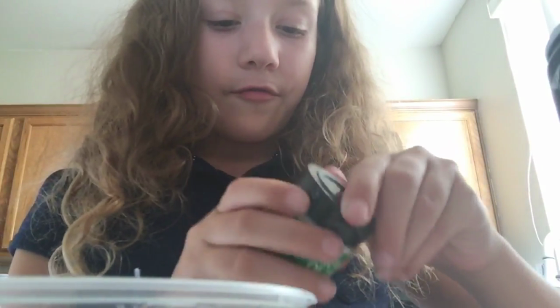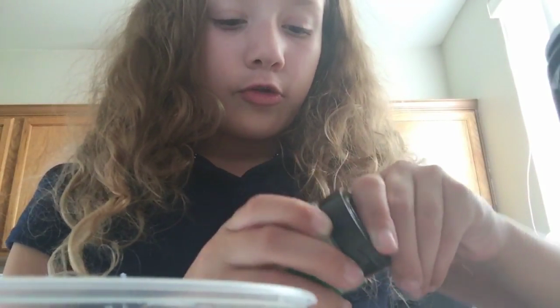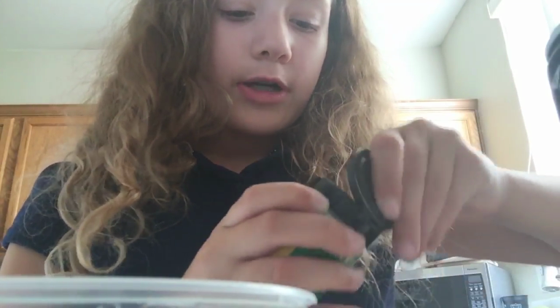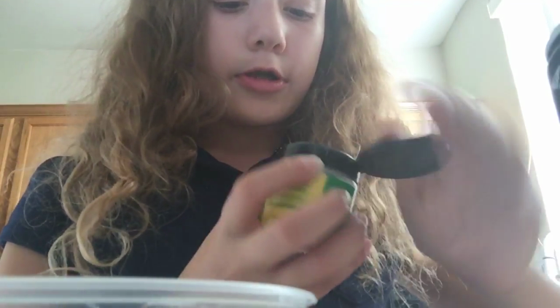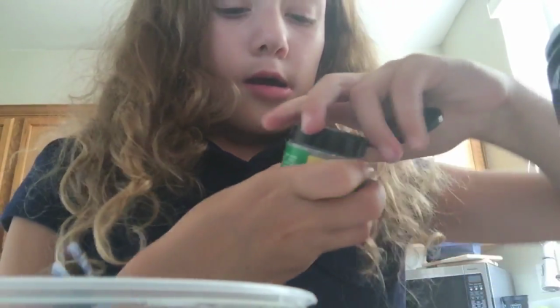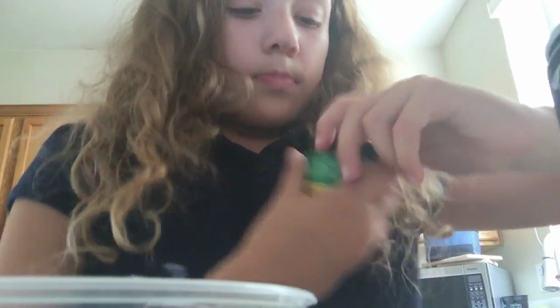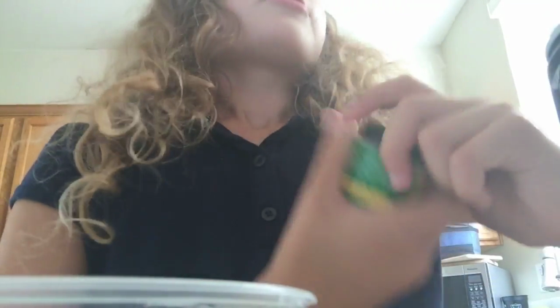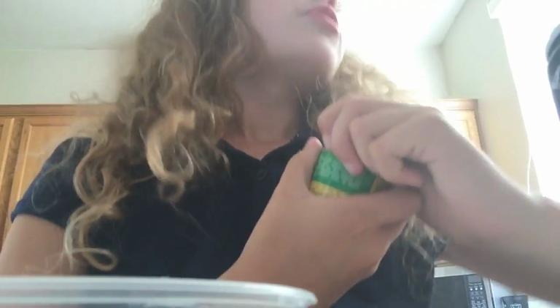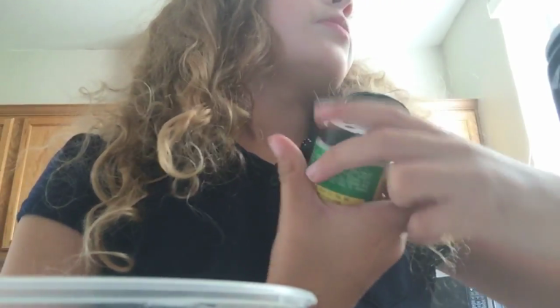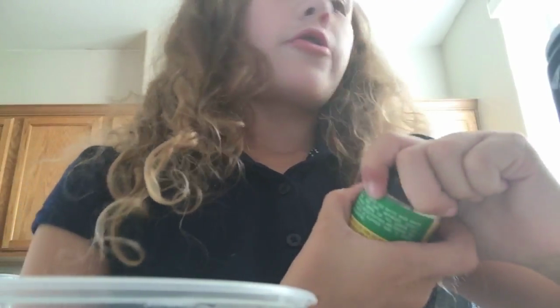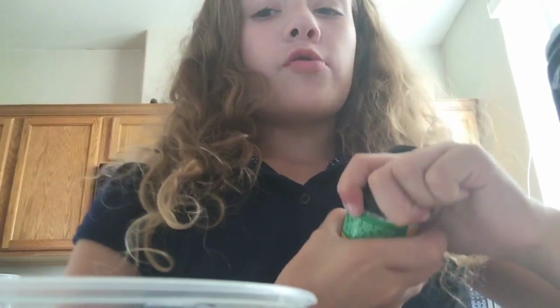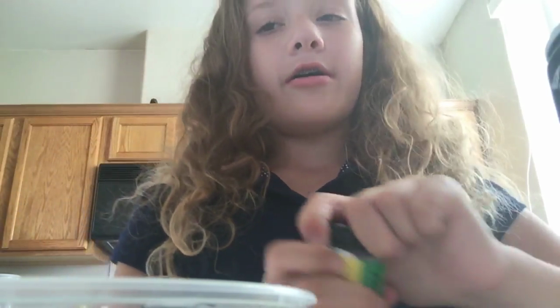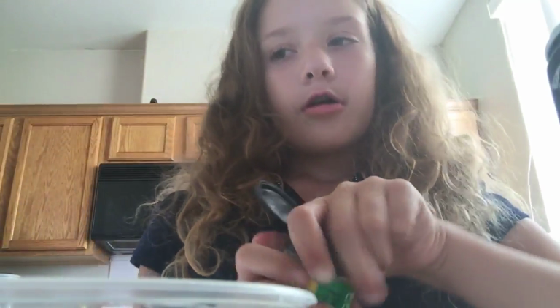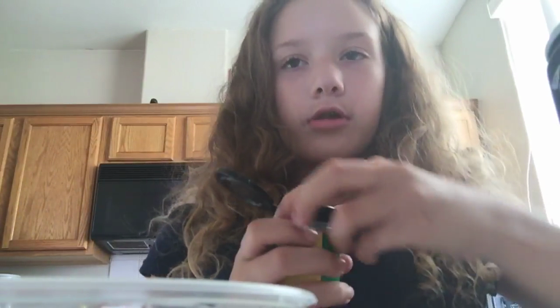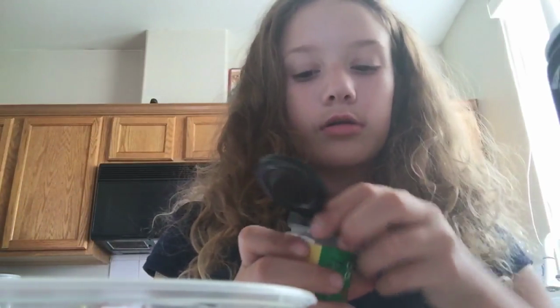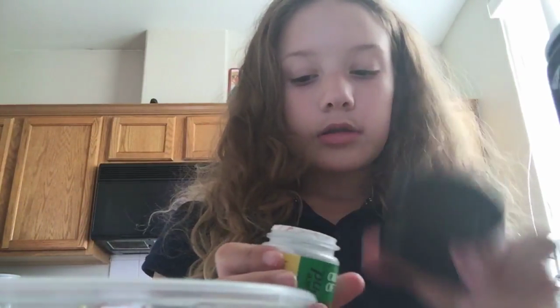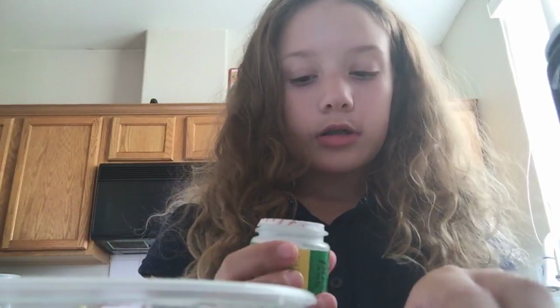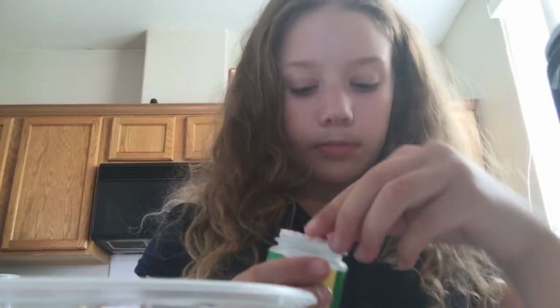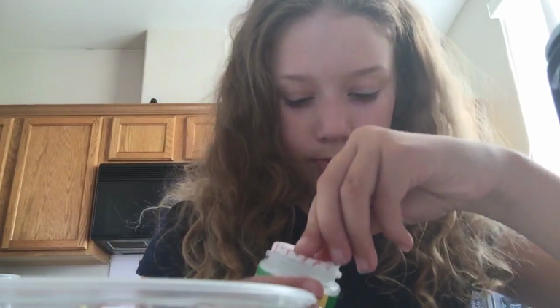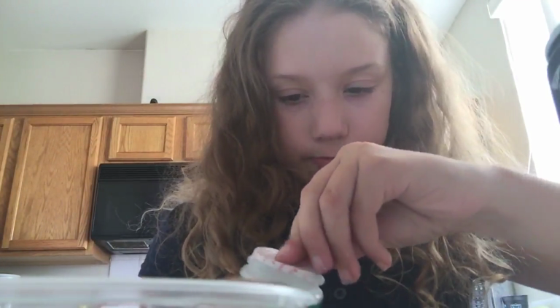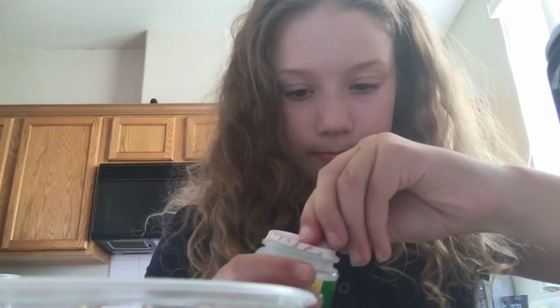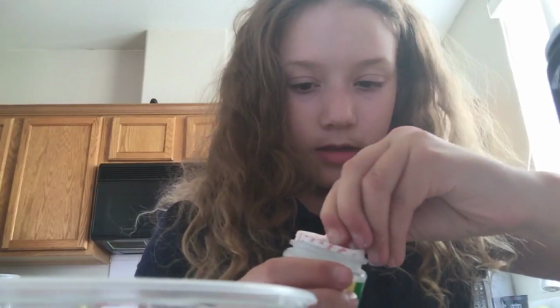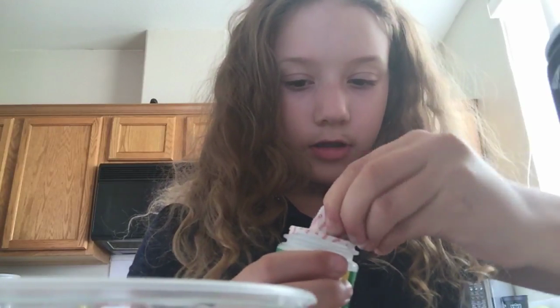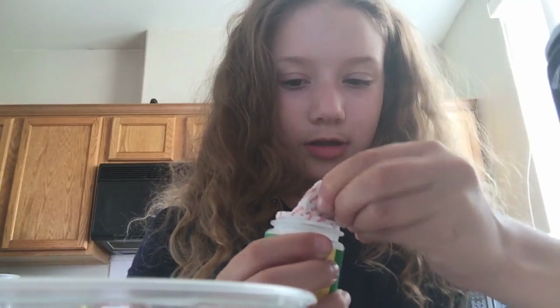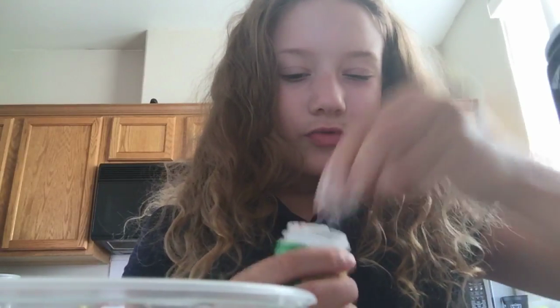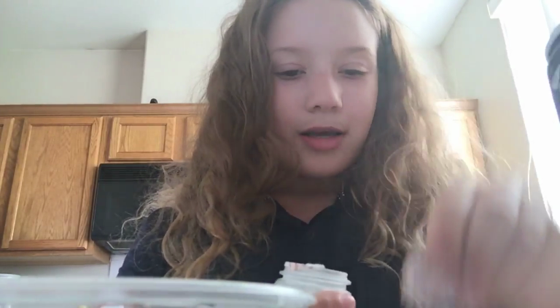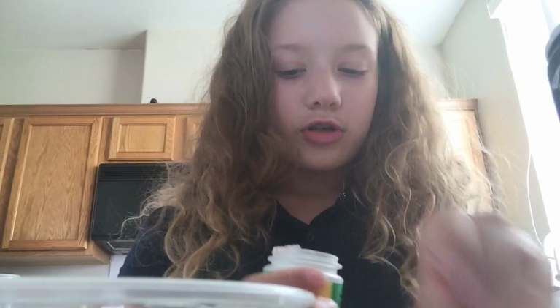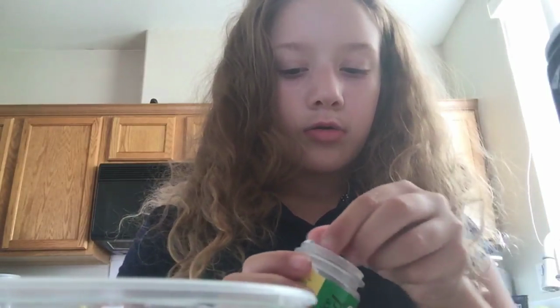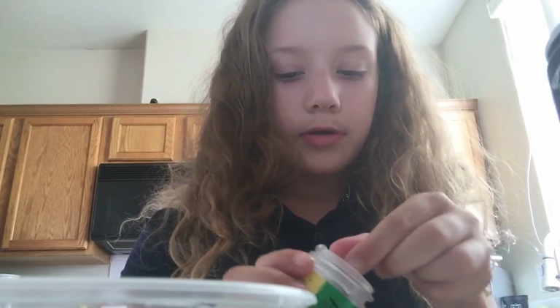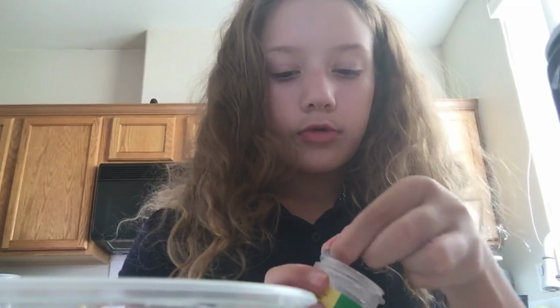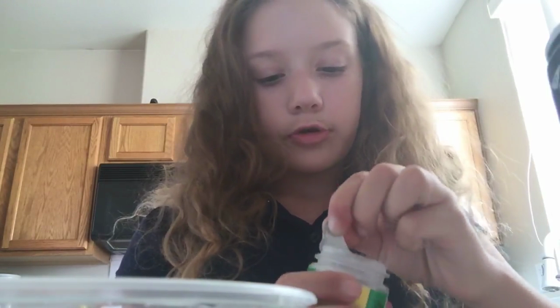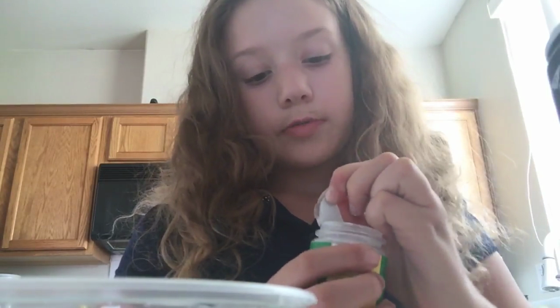I followed the recipe, but the cream of tartar I don't have. That's a bummer. But you can add salt — maybe that would work. Maybe. Okay.